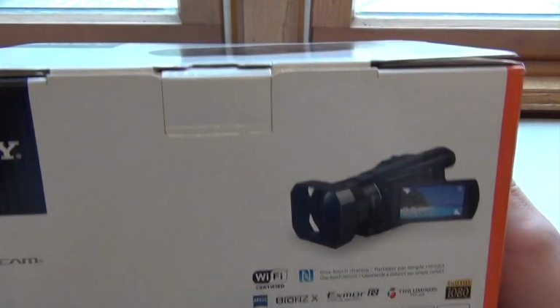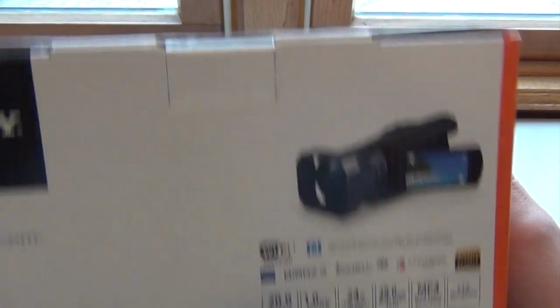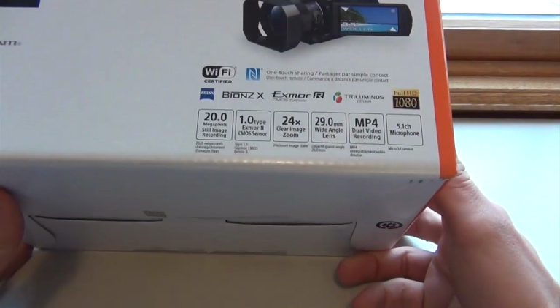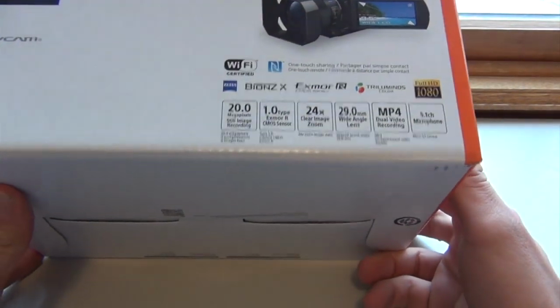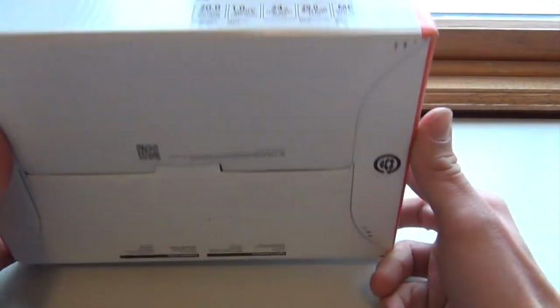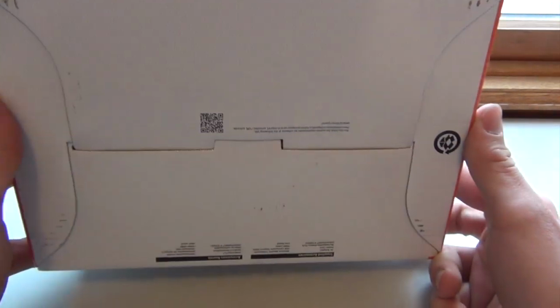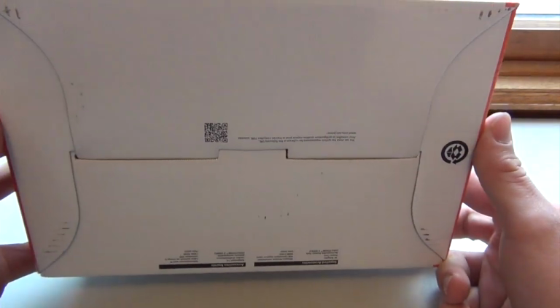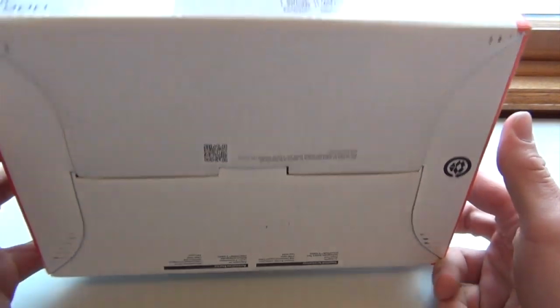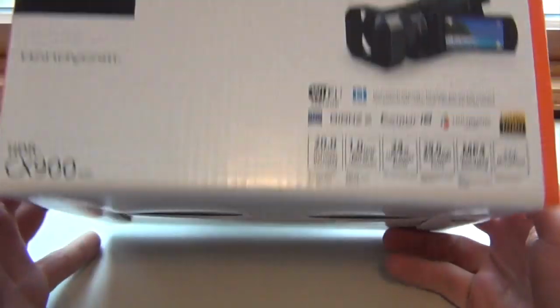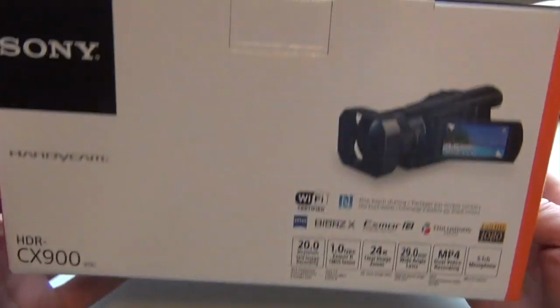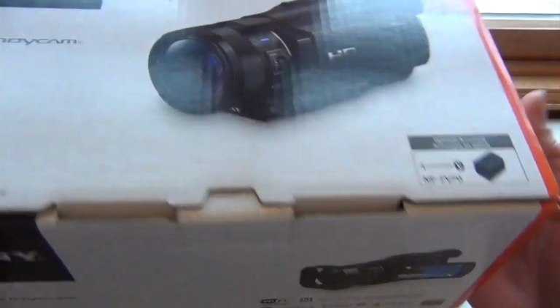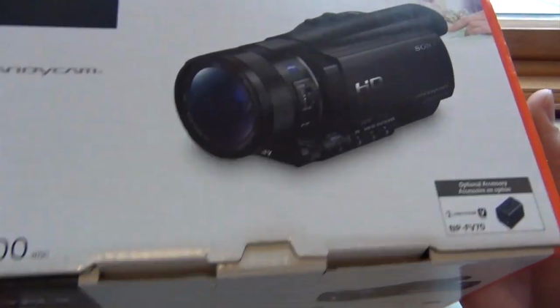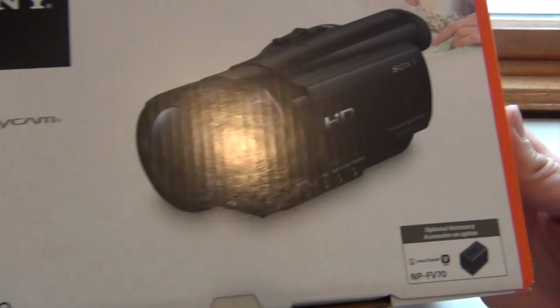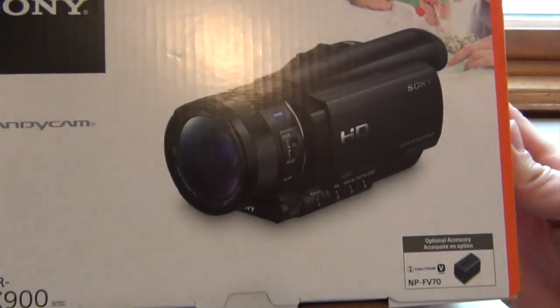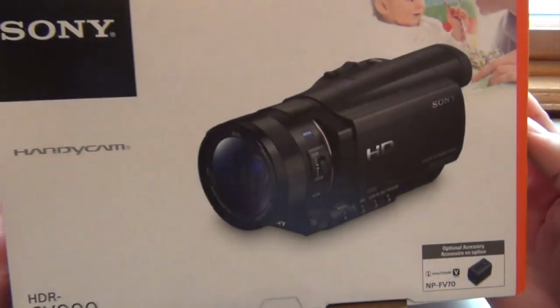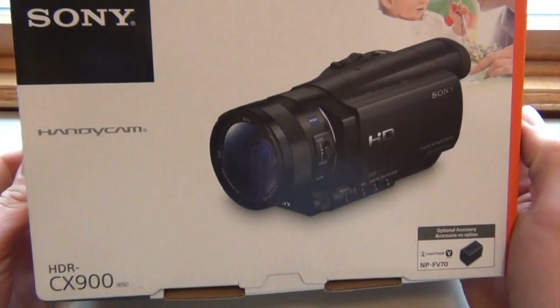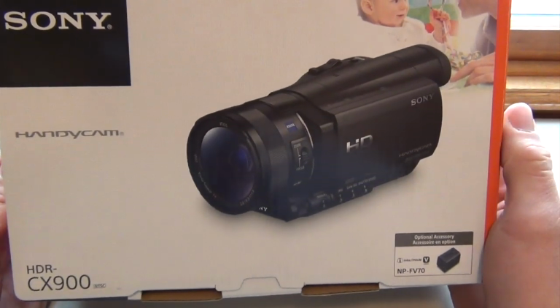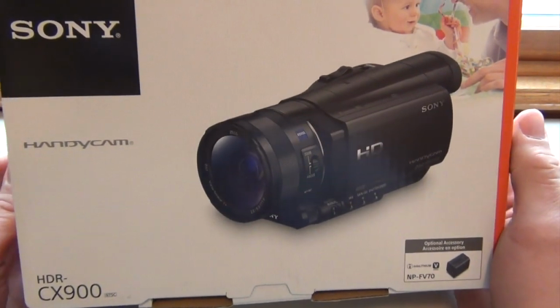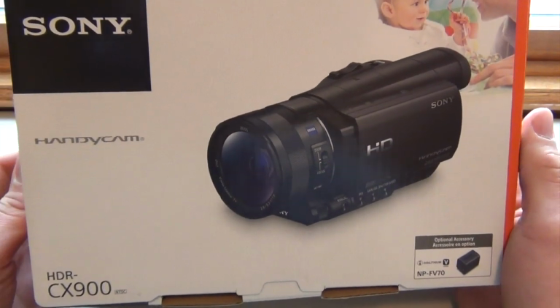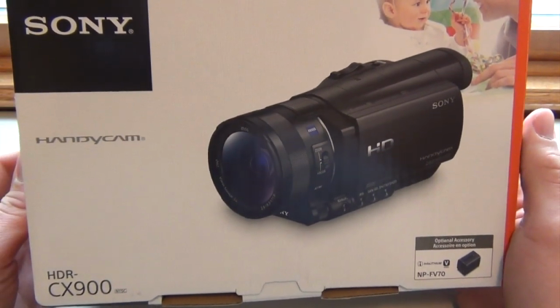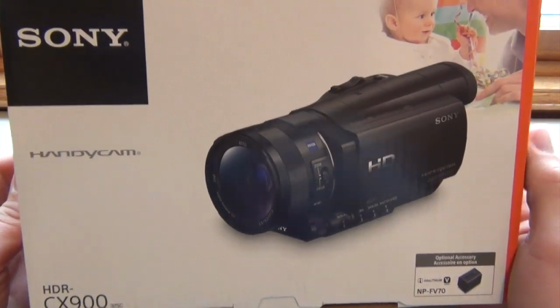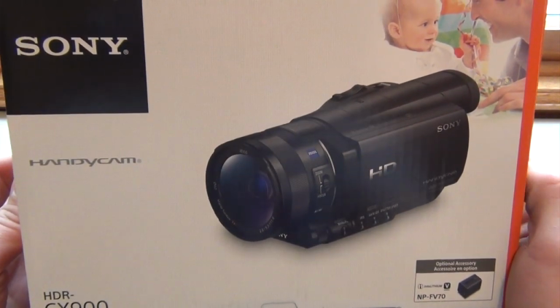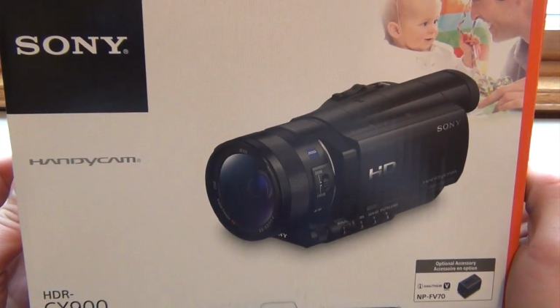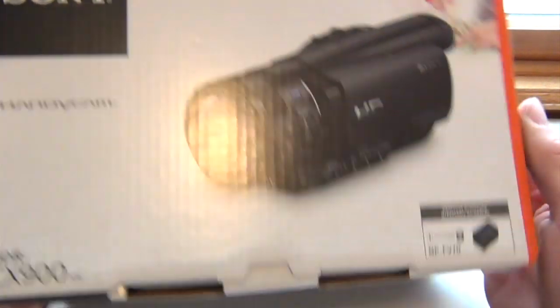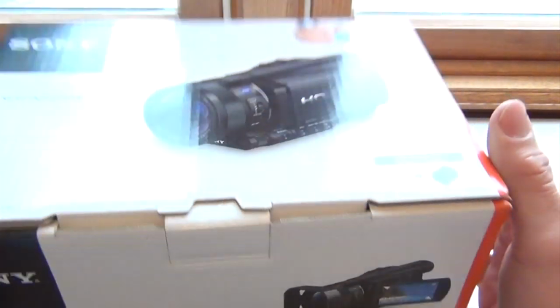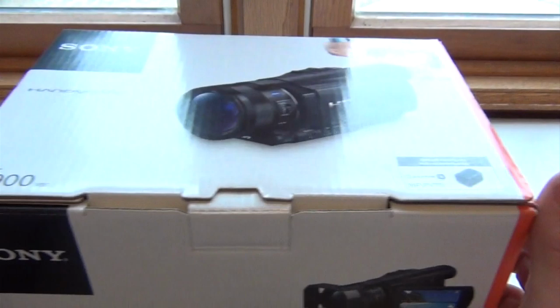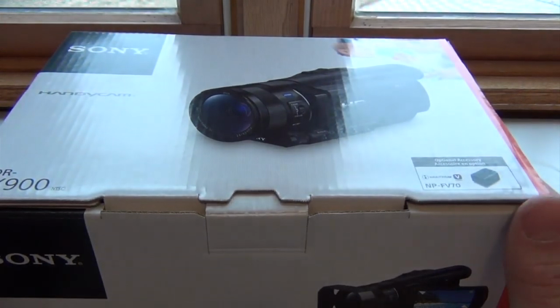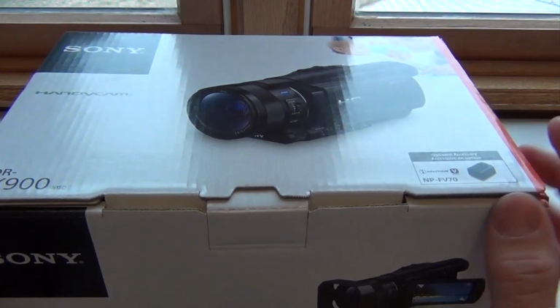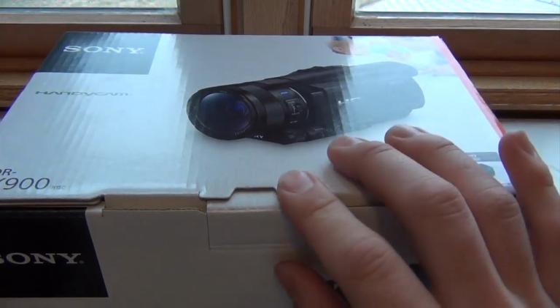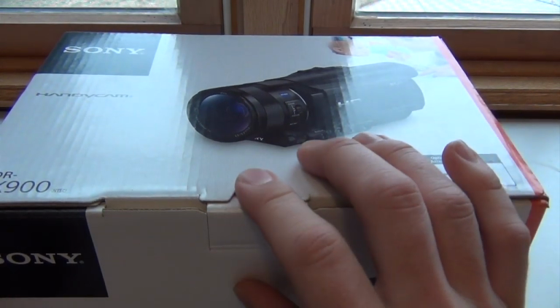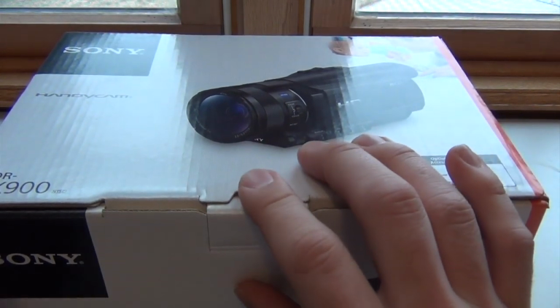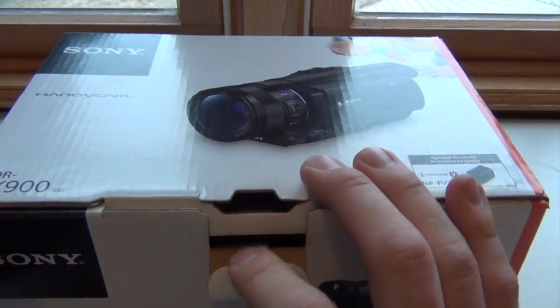On this side they show a couple of accessories you can get for it. Of course you have the front, nothing on the bottom, and on the top we have the beautiful HD camera. So let's open this up and see what we've got inside.